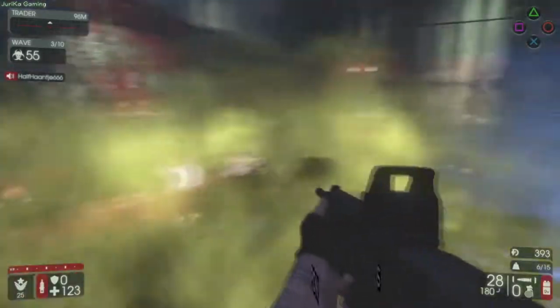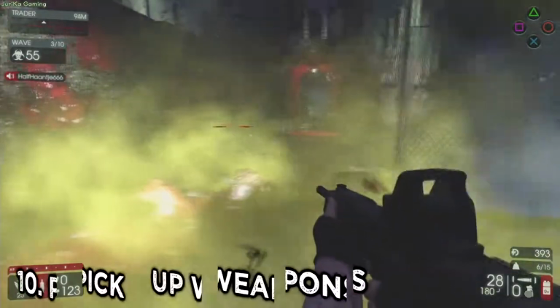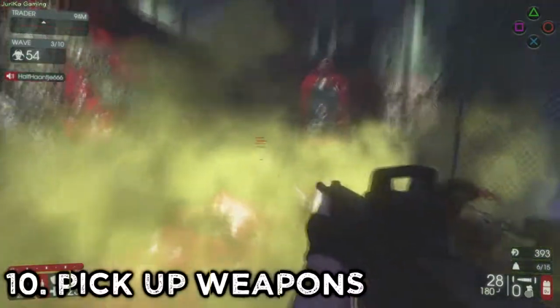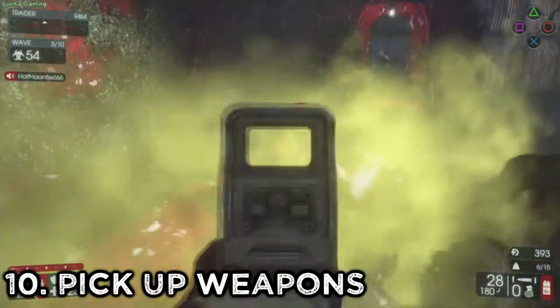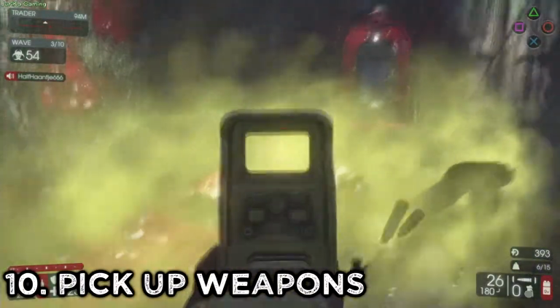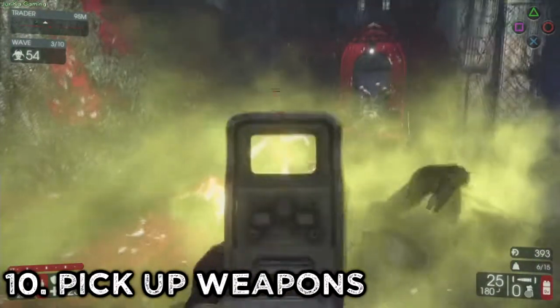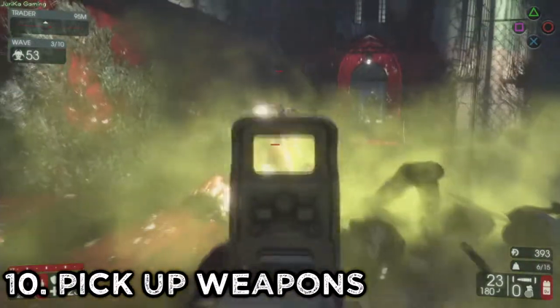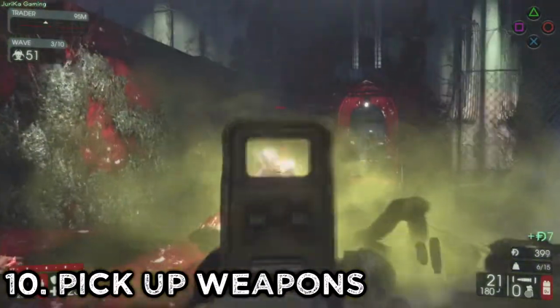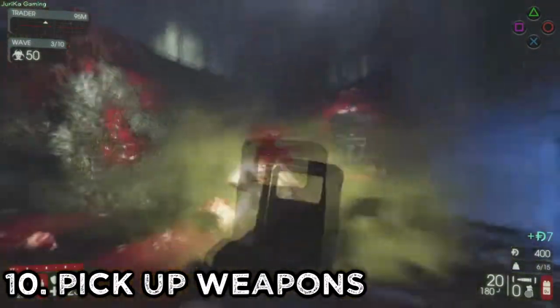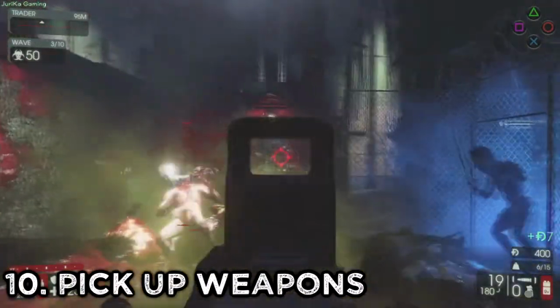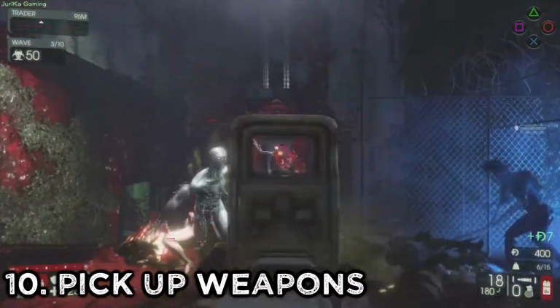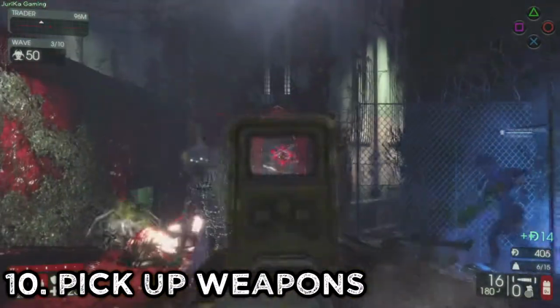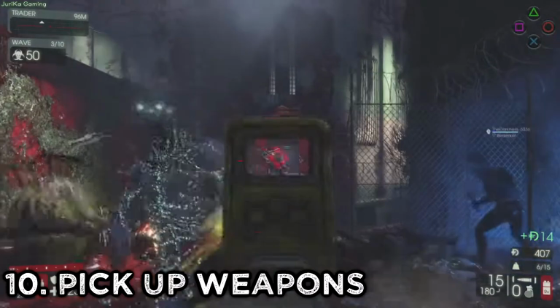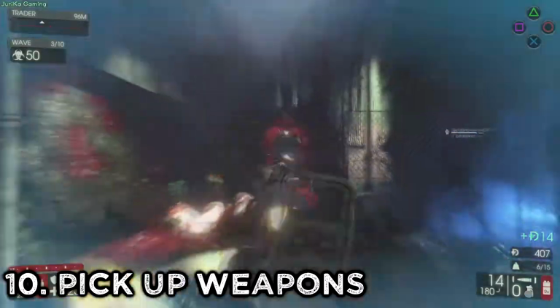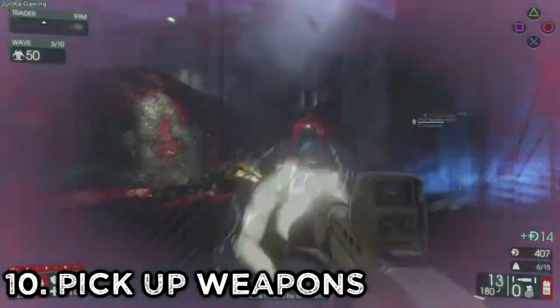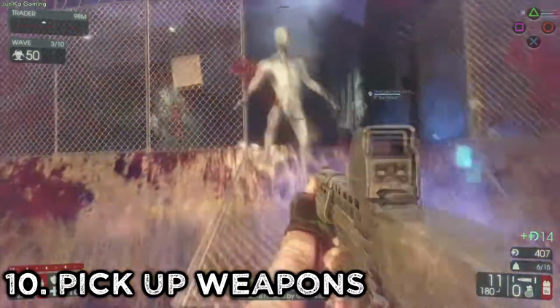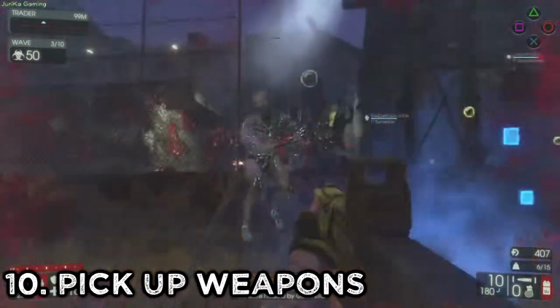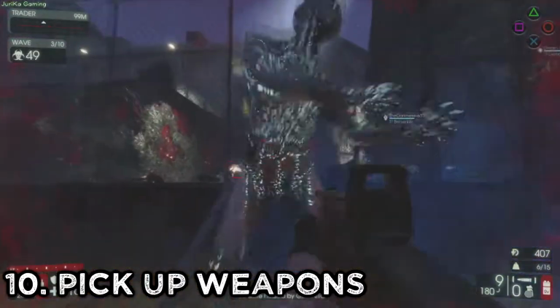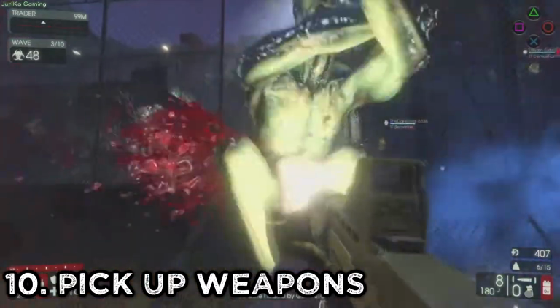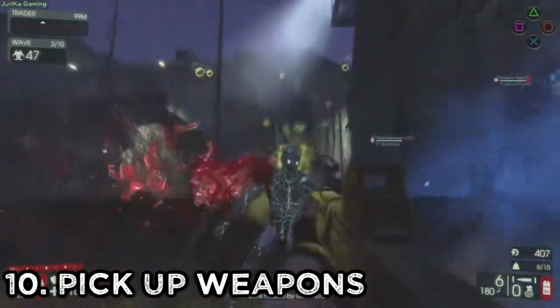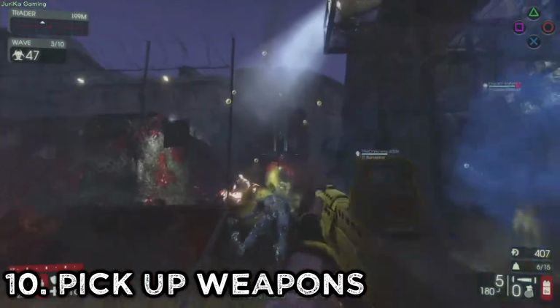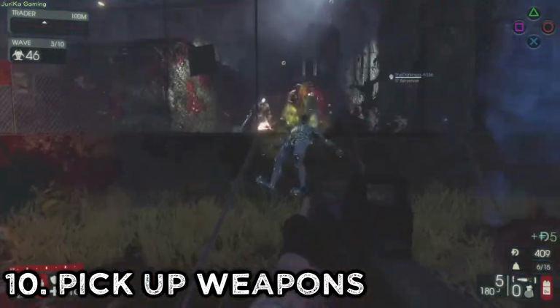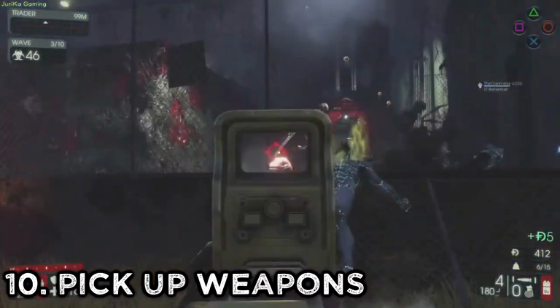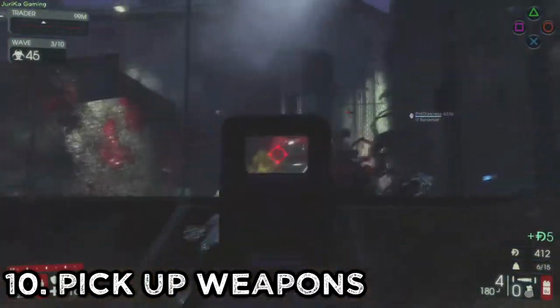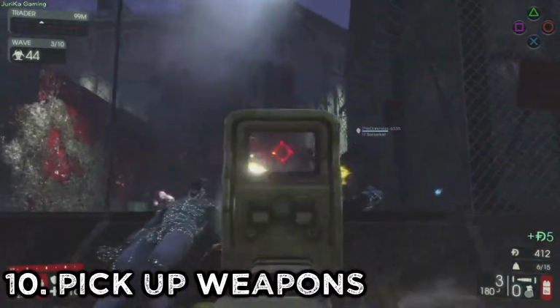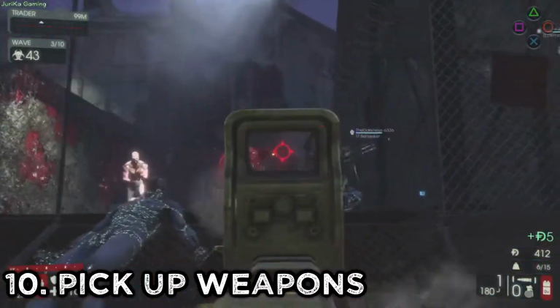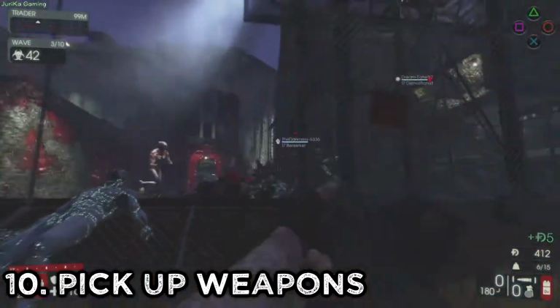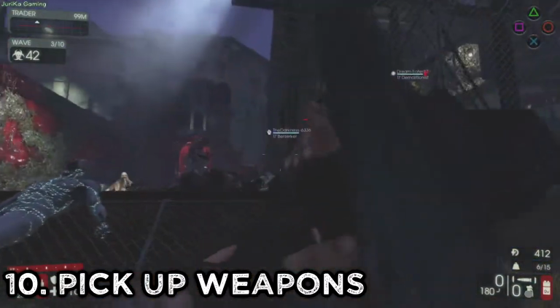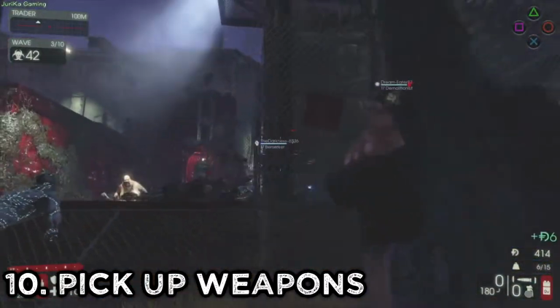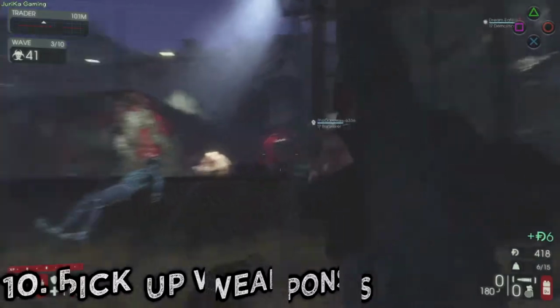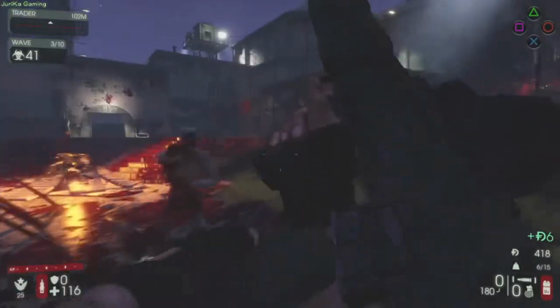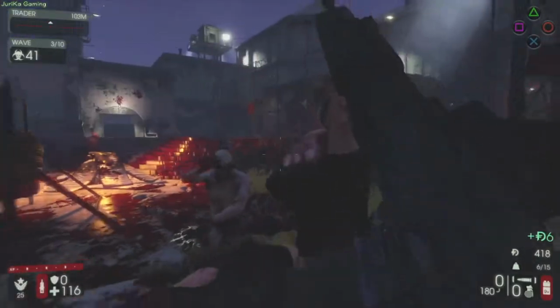Number 10: Pick up weapons from fallen teammates. When a teammate dies, they drop their last used weapon. If you can, pick it up and drop it at a trader, and make sure to let them know.